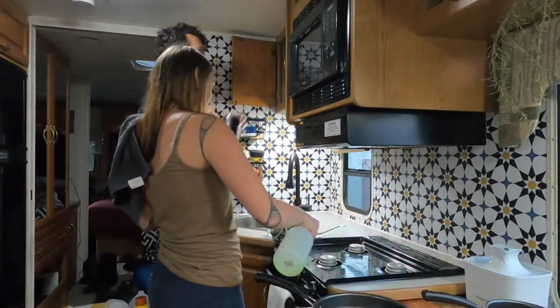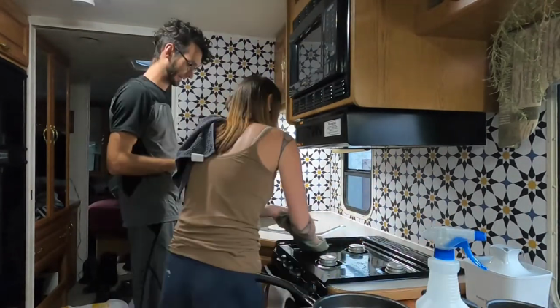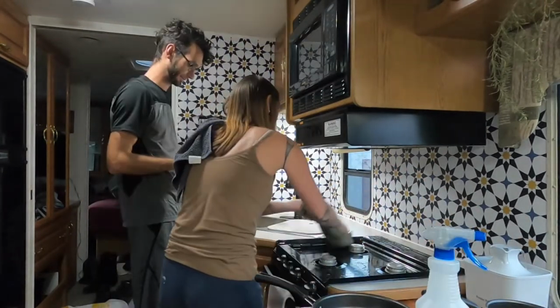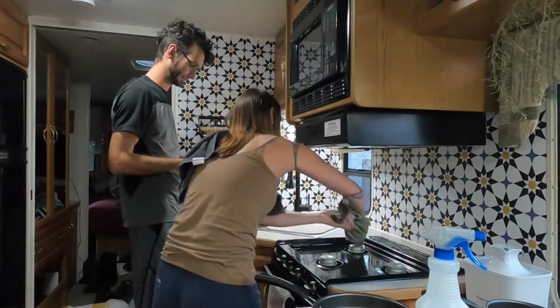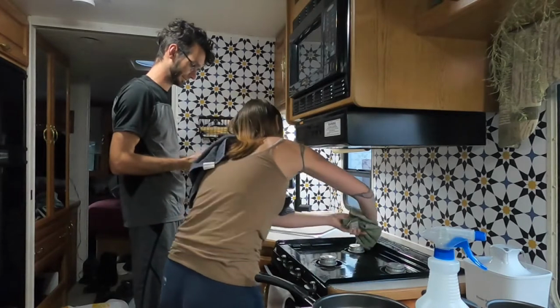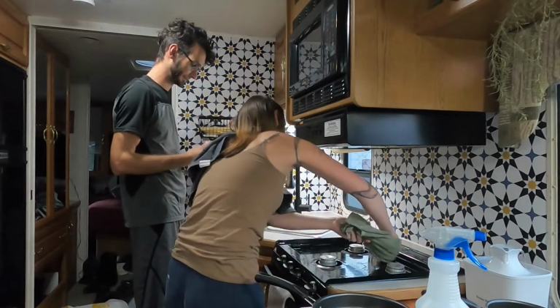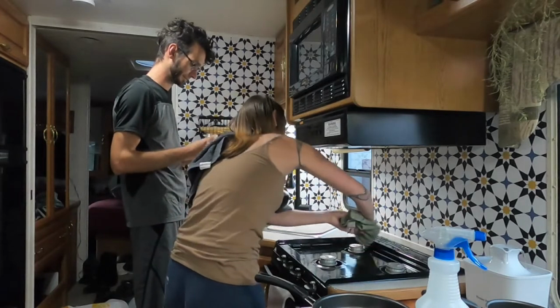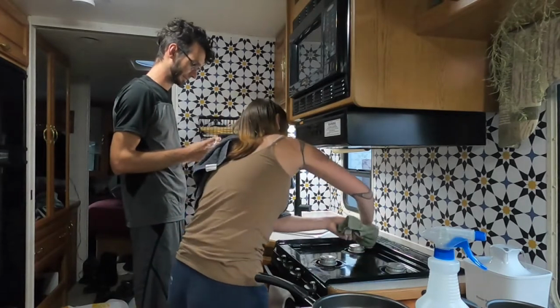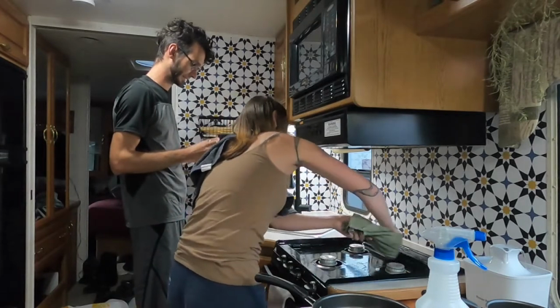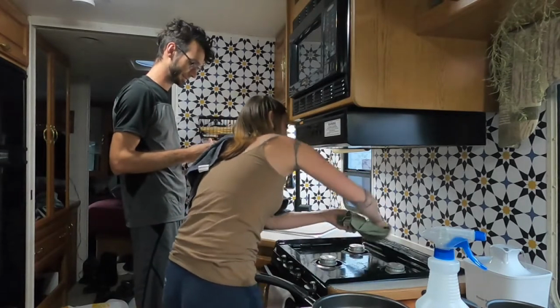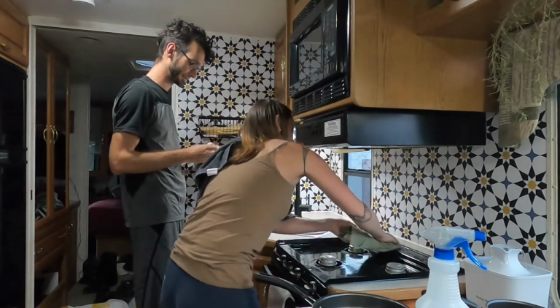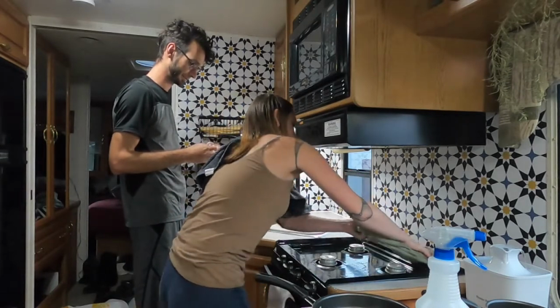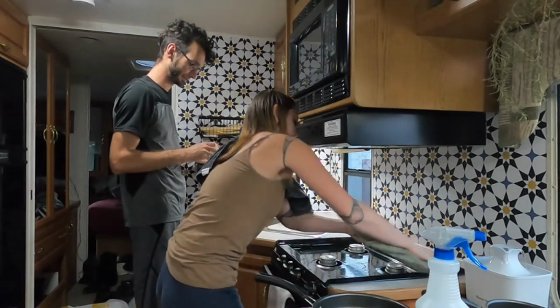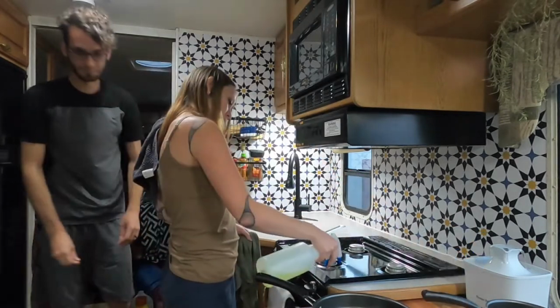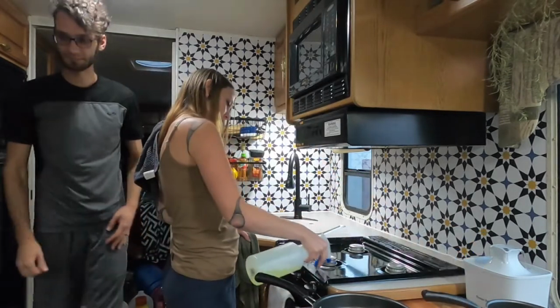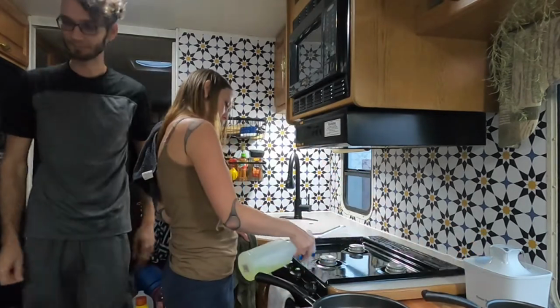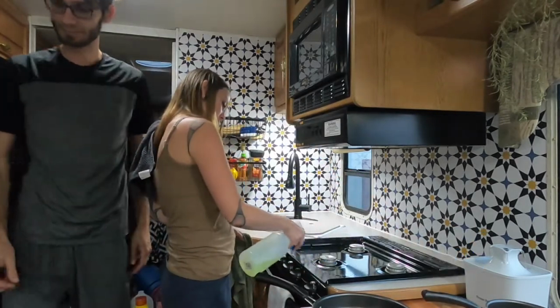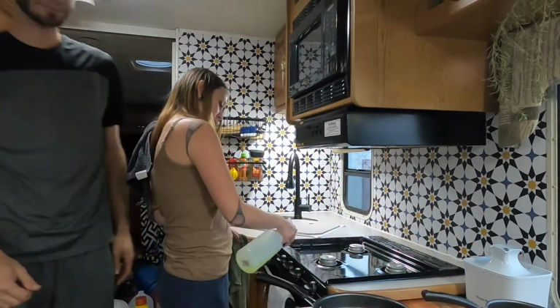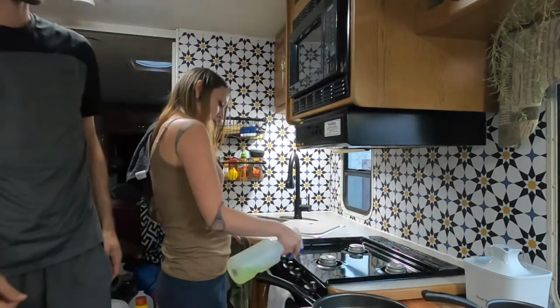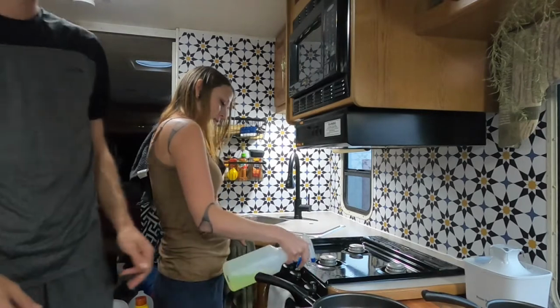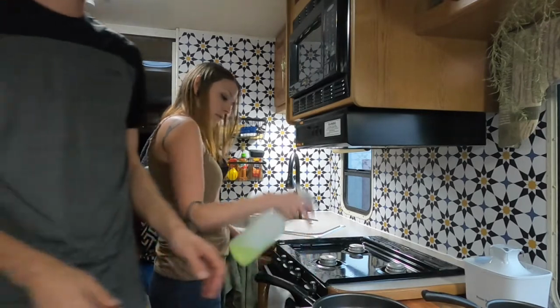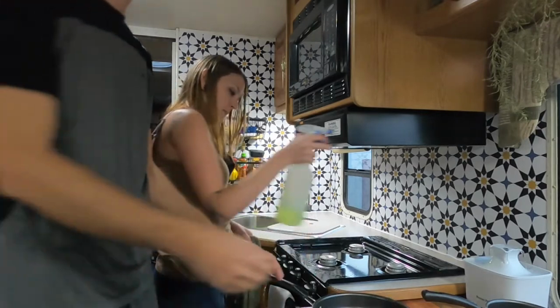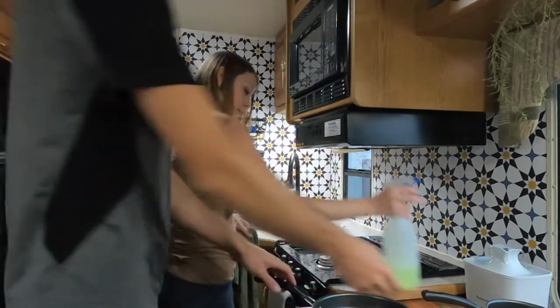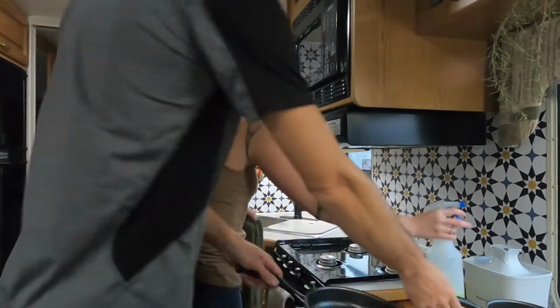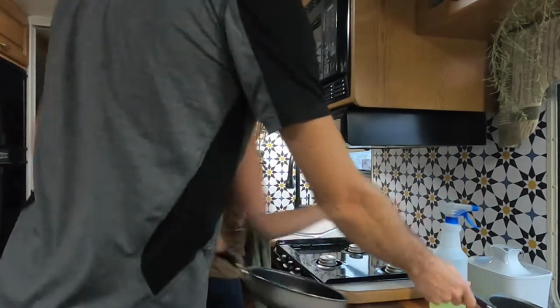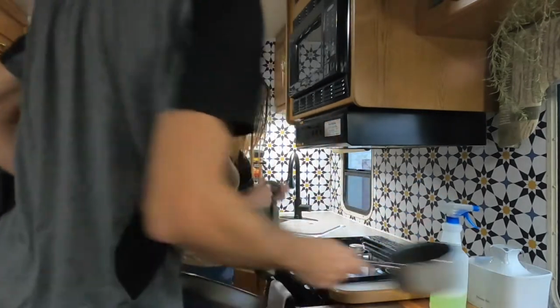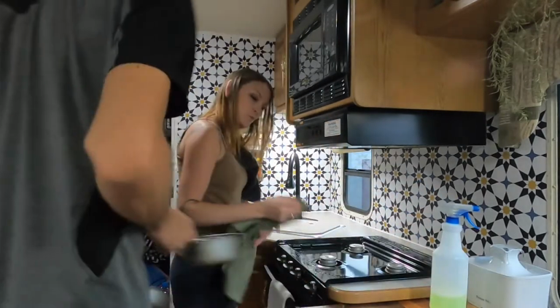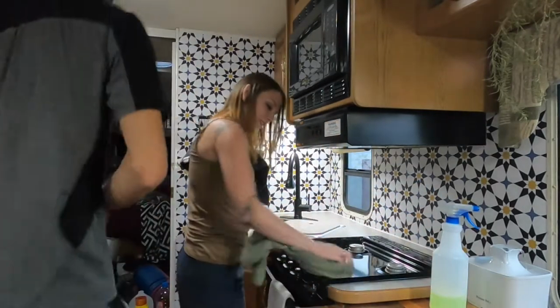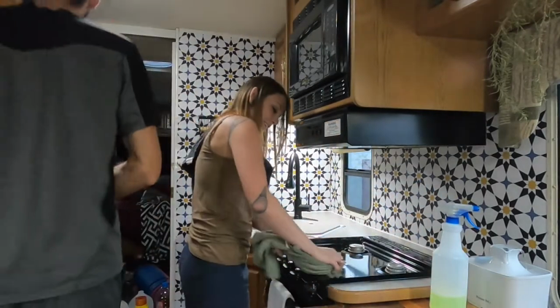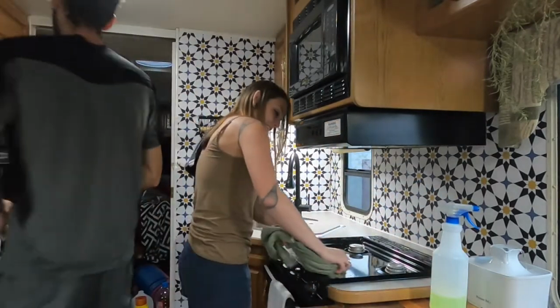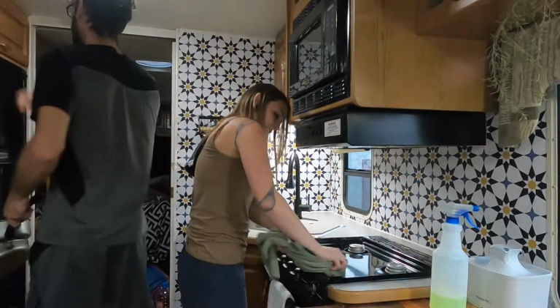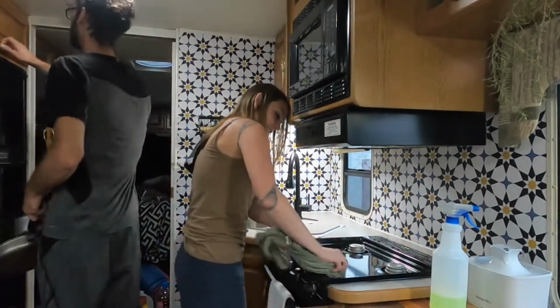I just find it so much easier to clean off the stove after you've cooked. Do you all do that every time you cook, or do you have a certain day of the week that you clean the stove and the kitchen?